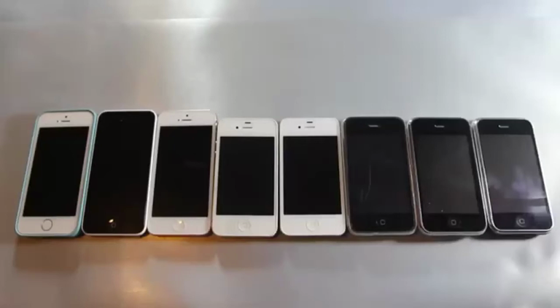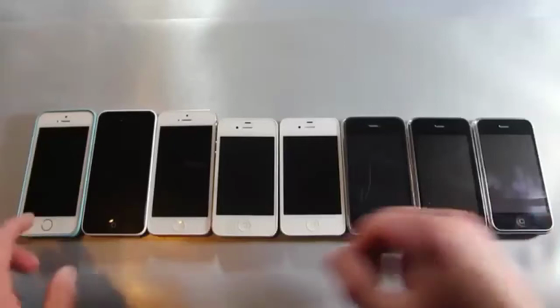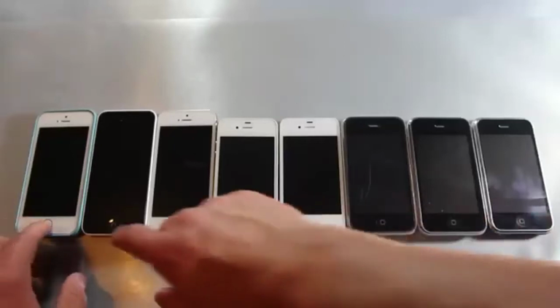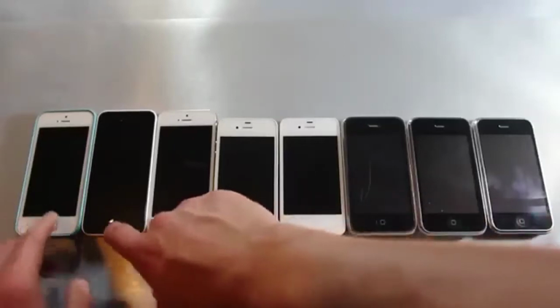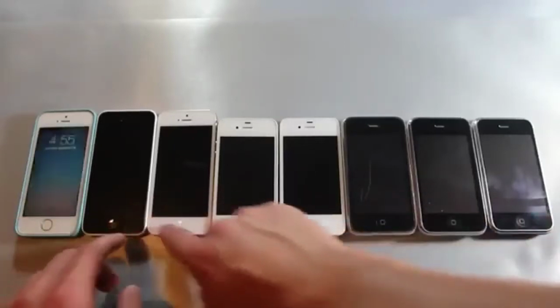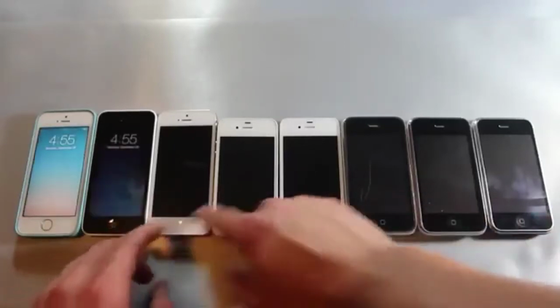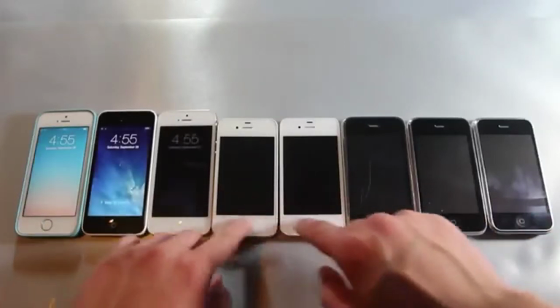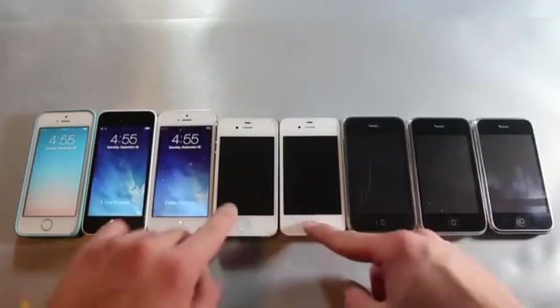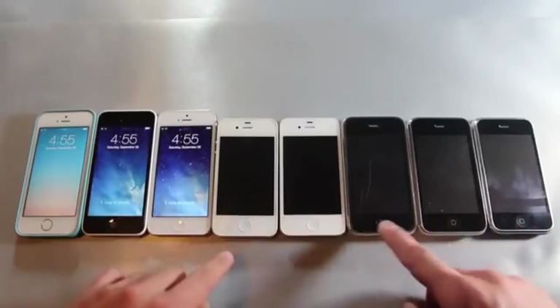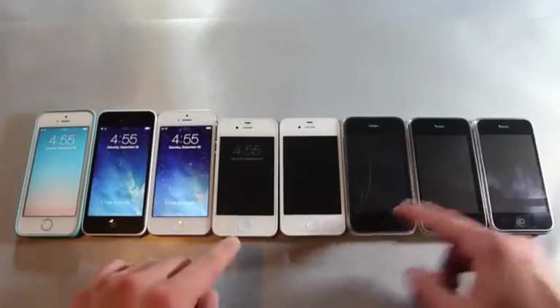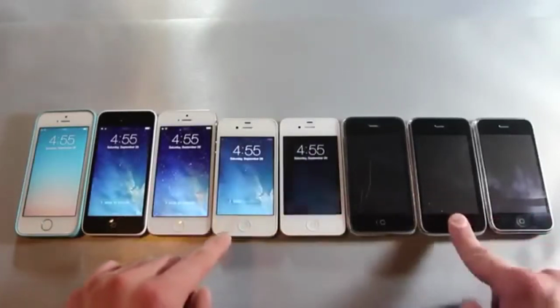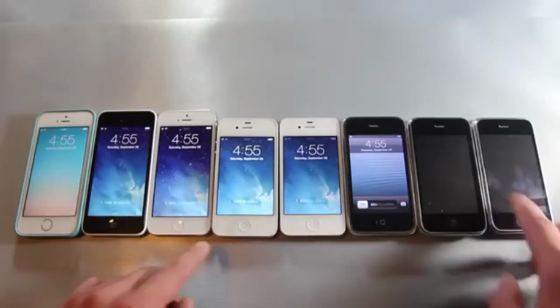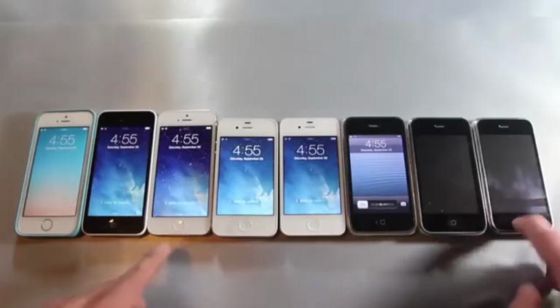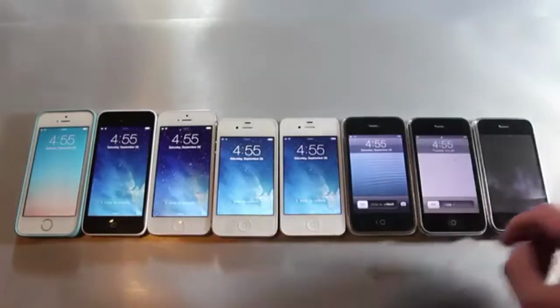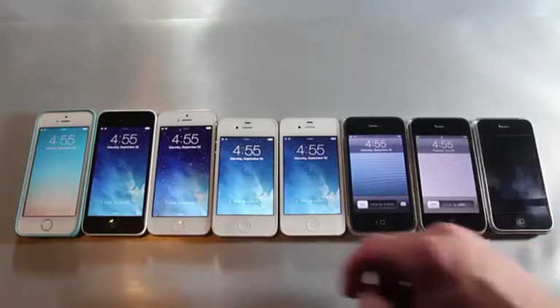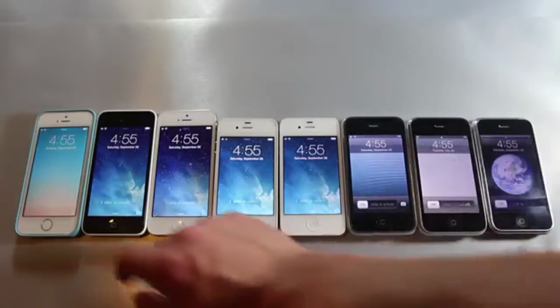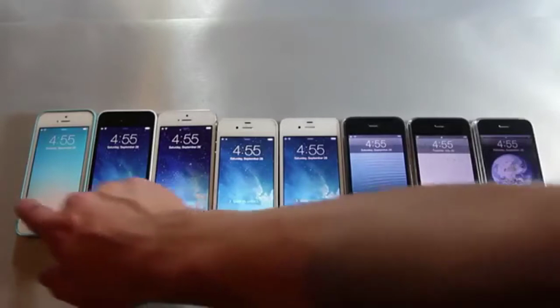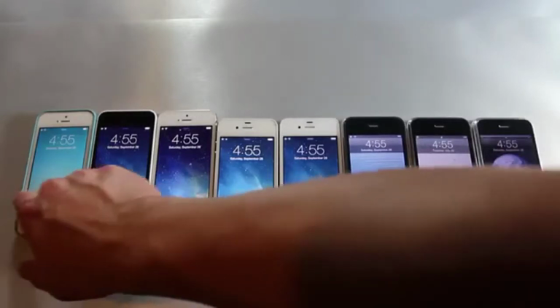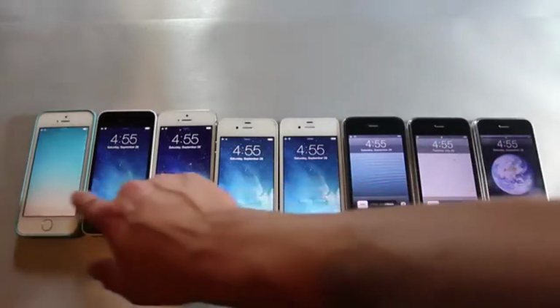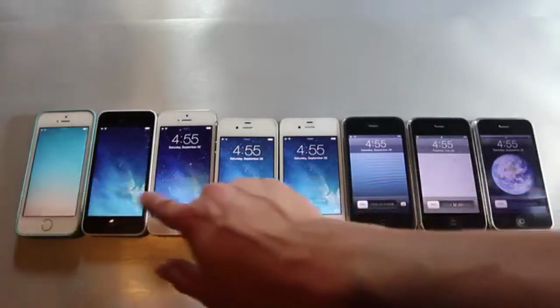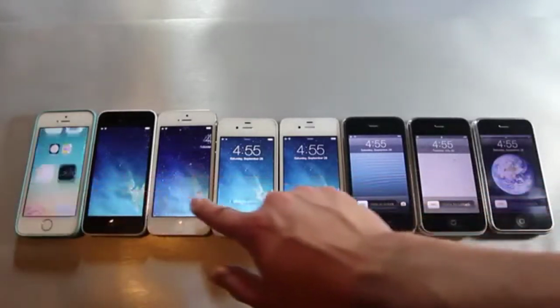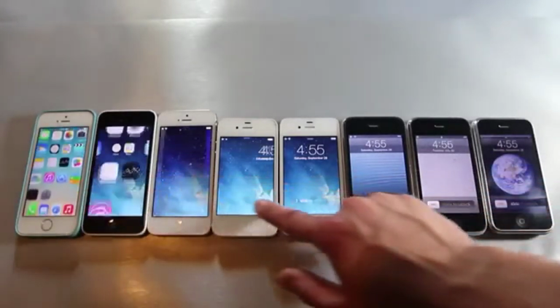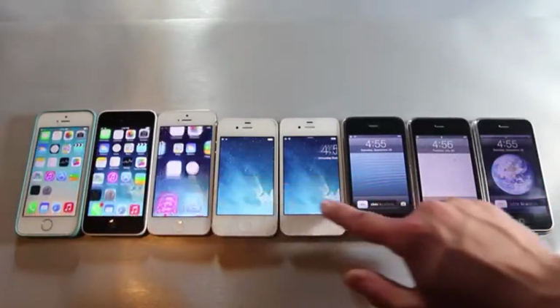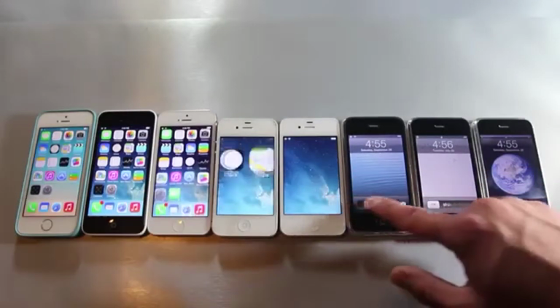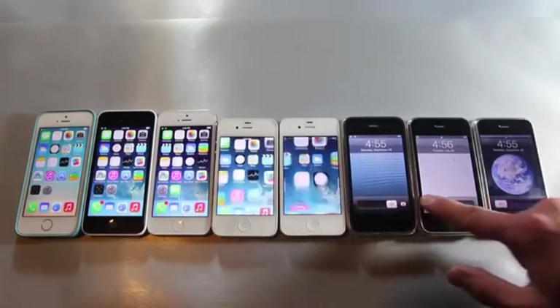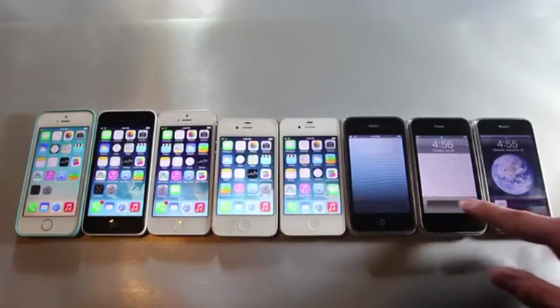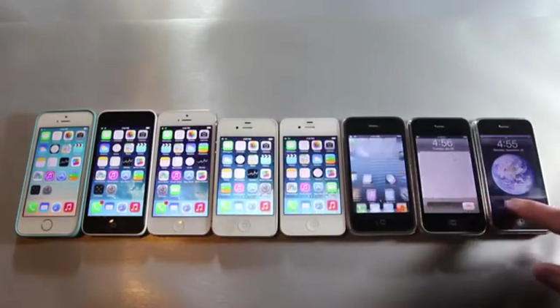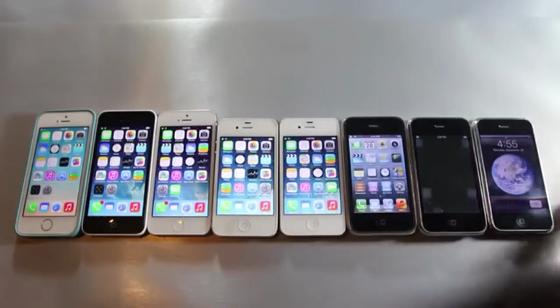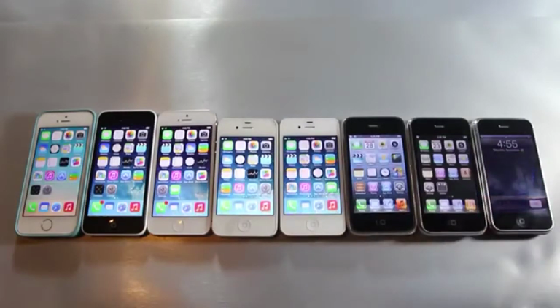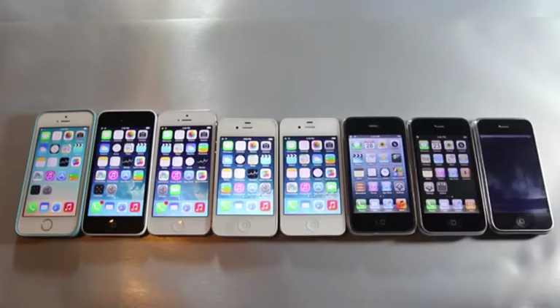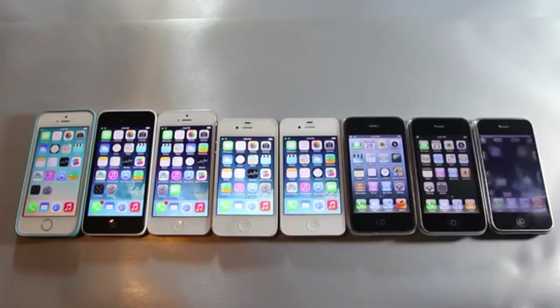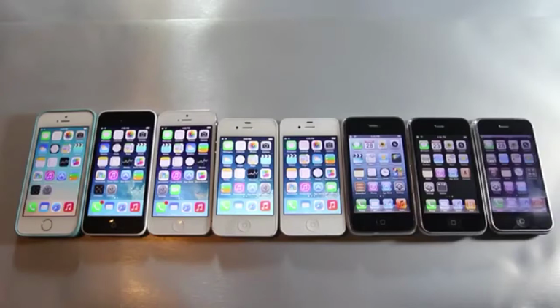Hey guys, I just wanted to show you a comparison between the iPhone 5s all the way down to the 2G. I did a video like this last year with the release of the original iPhone 5, and I really liked it, so here we go.